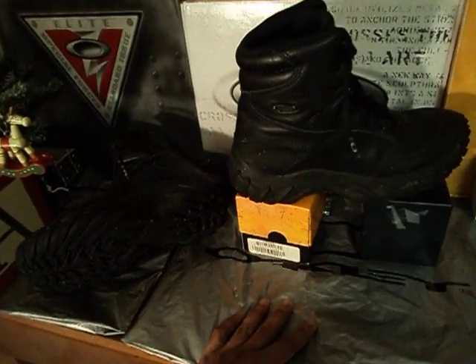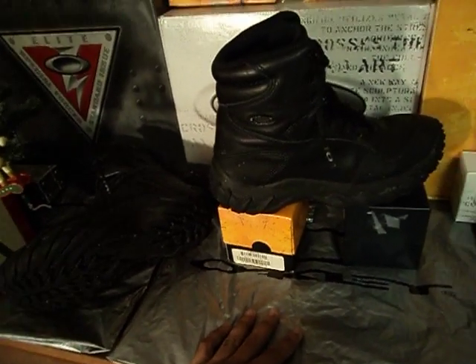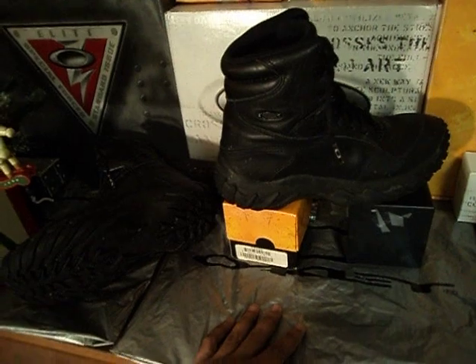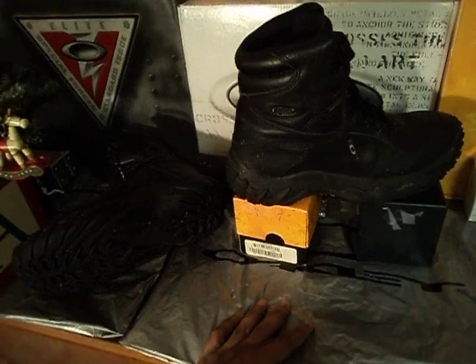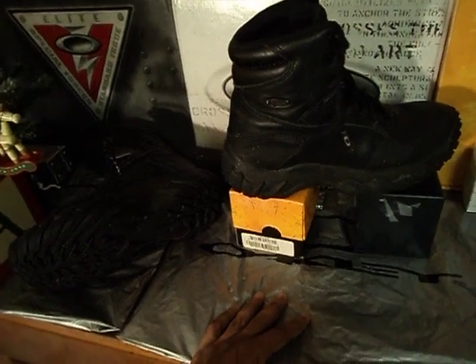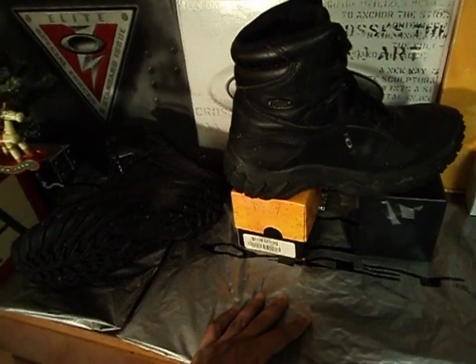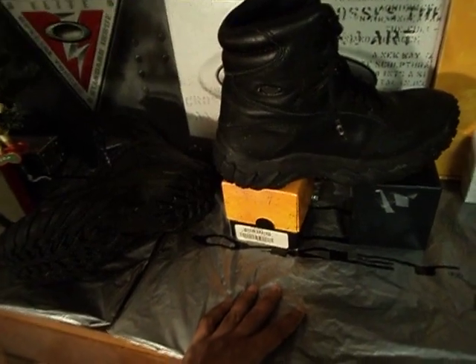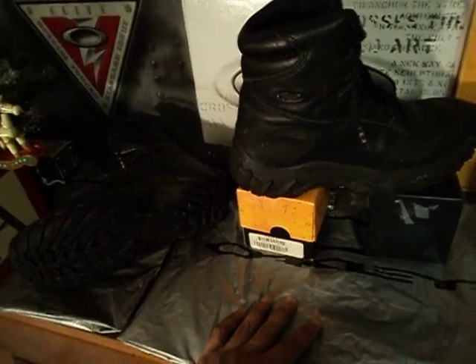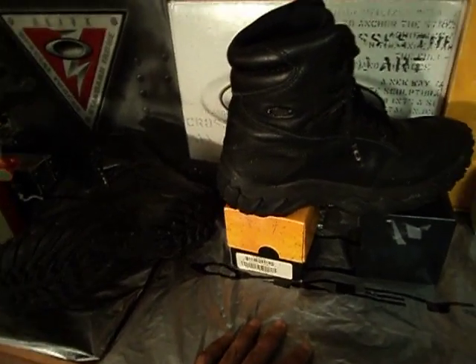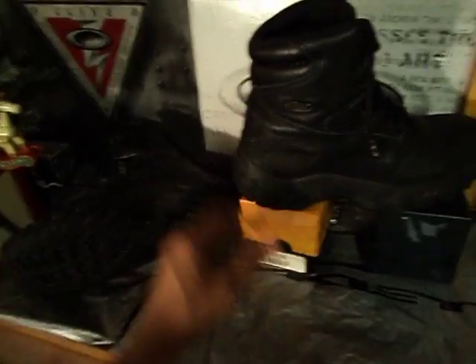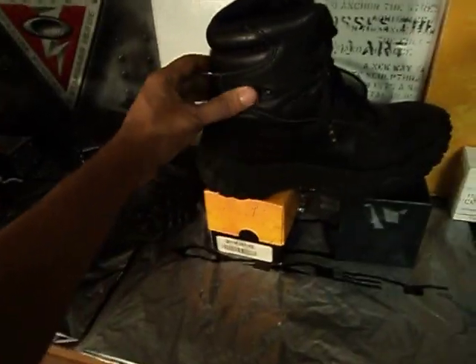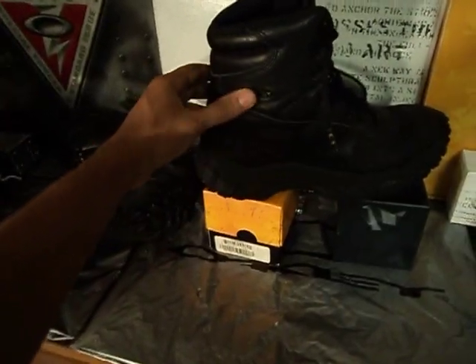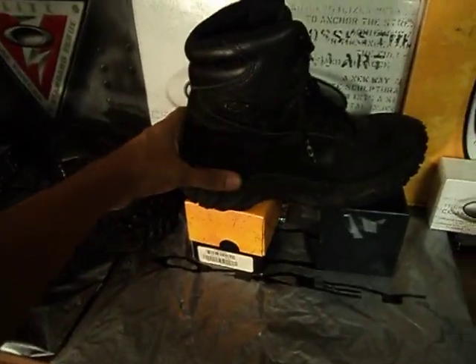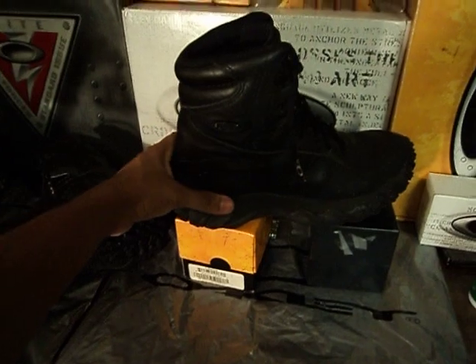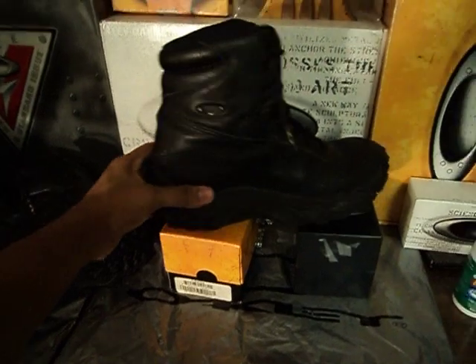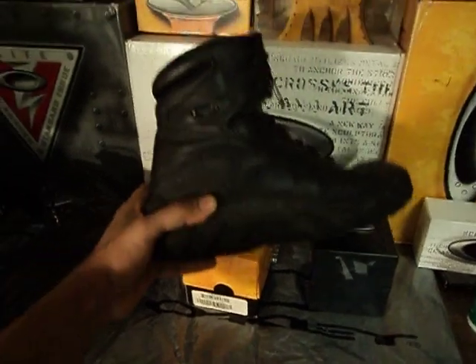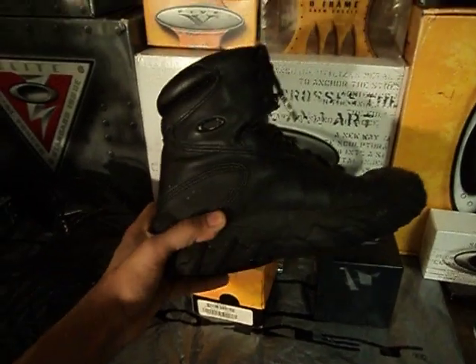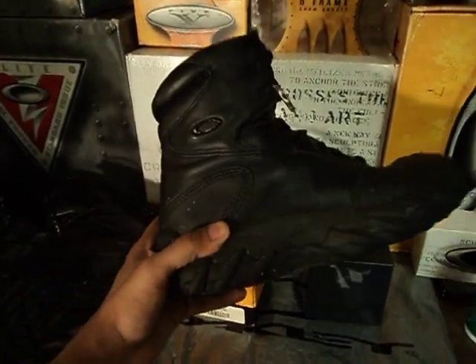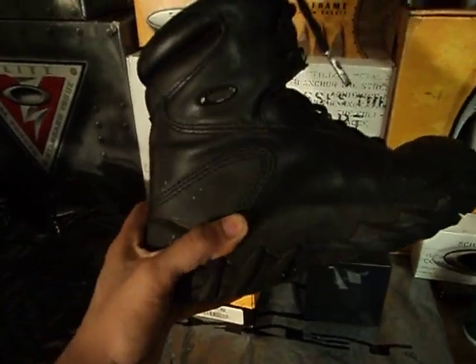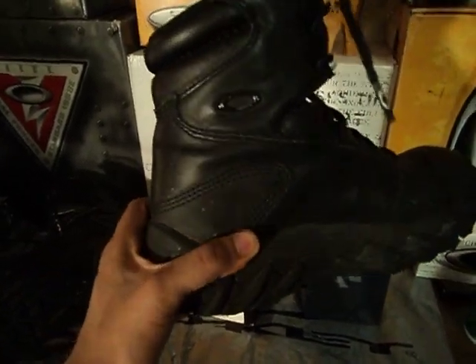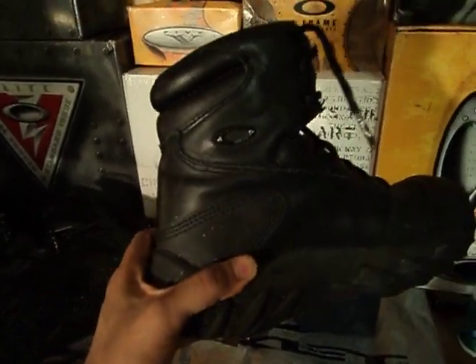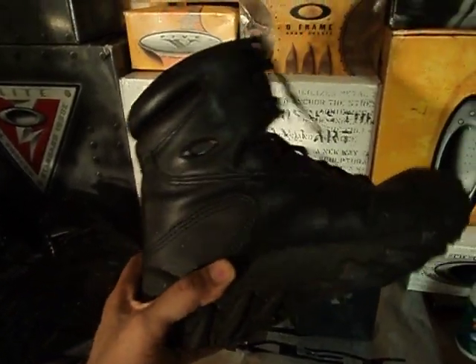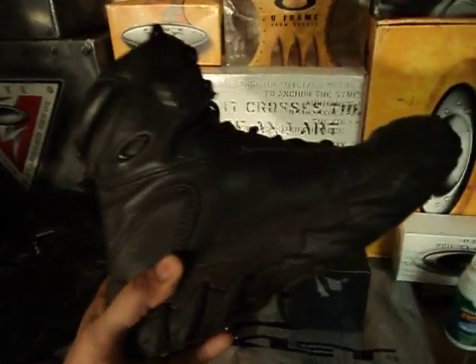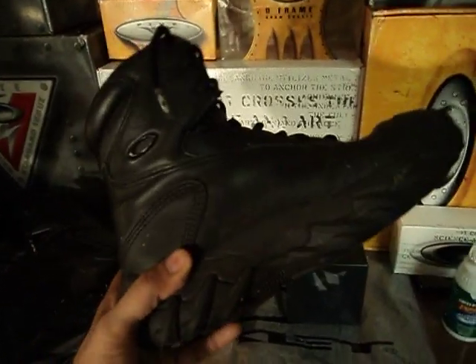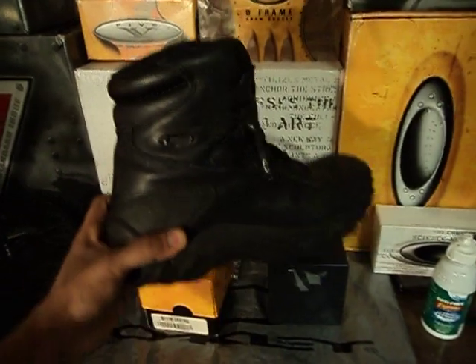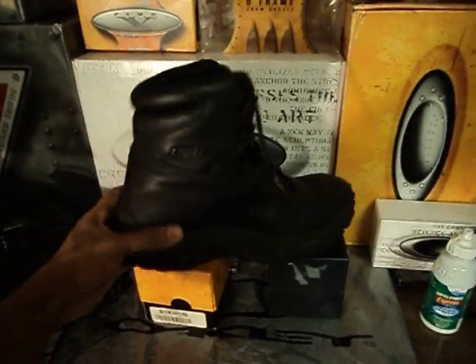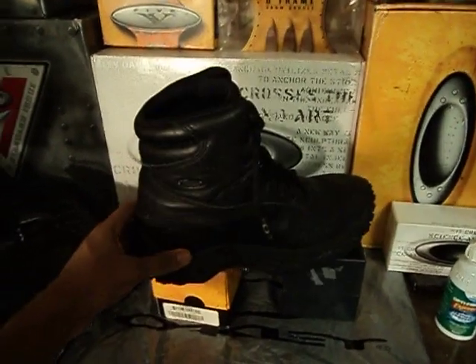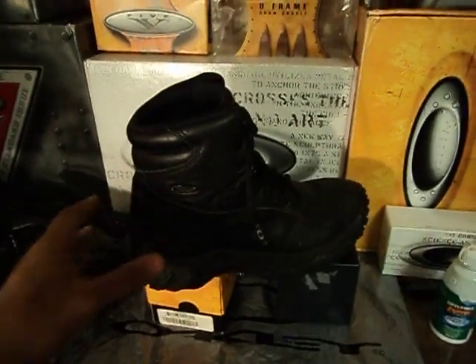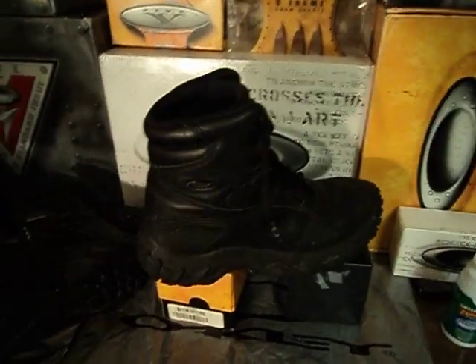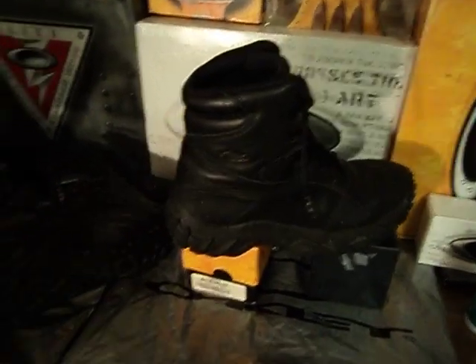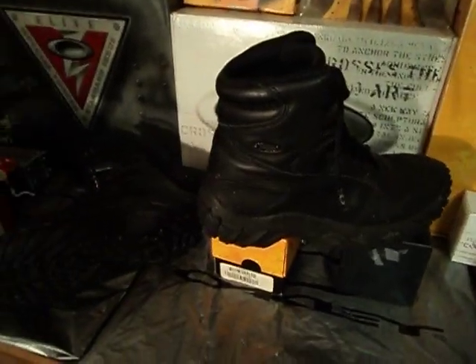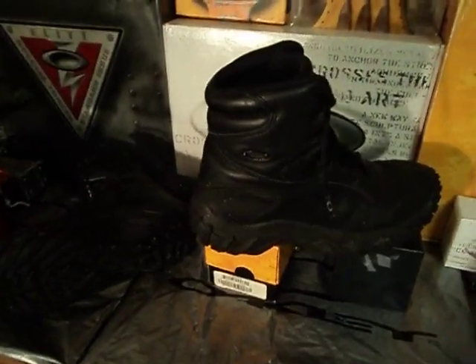For me, I'm not going to do any police work as far as I'm concerned, so these get the job done. If you want to wear them around the fire station or just out and about, these are pretty good. Oakley US Standard Issue Assault Boots. Thanks for watching.